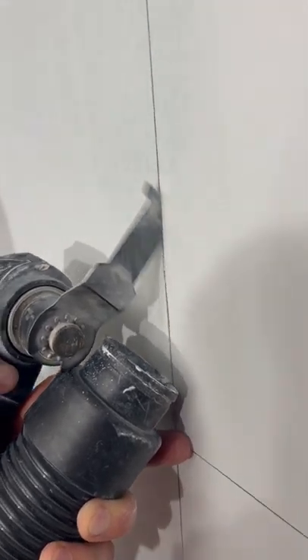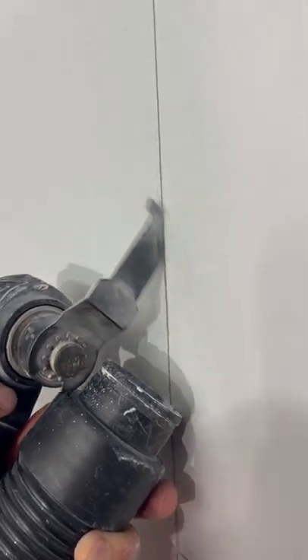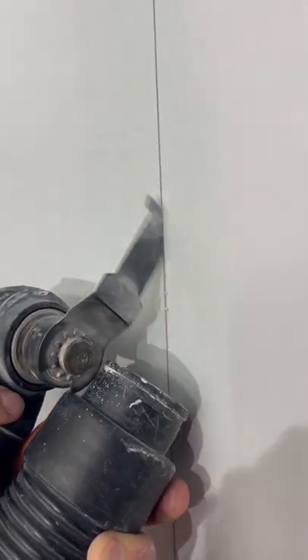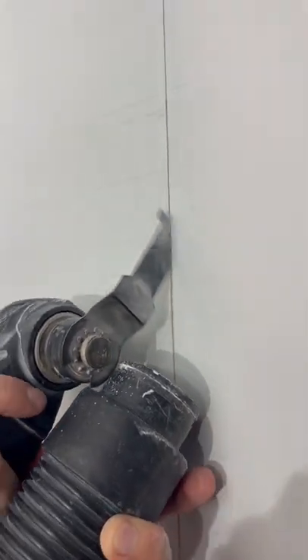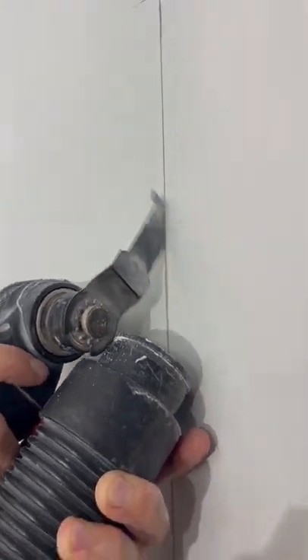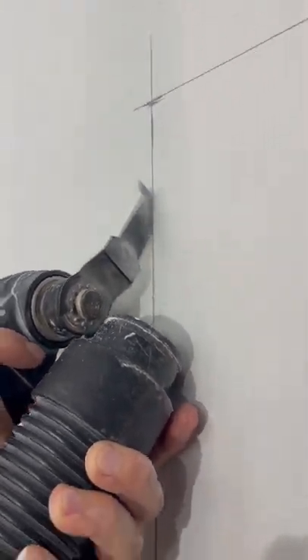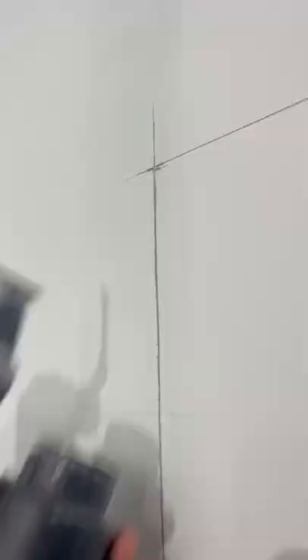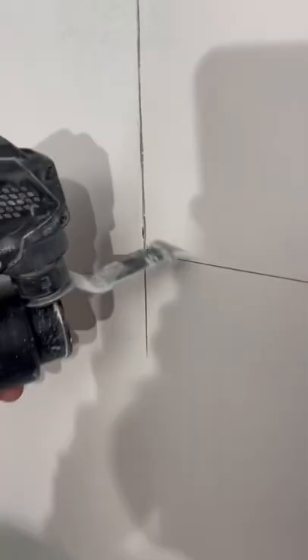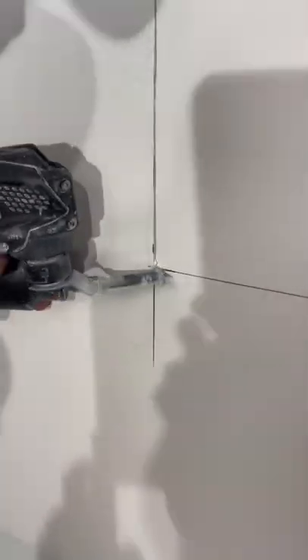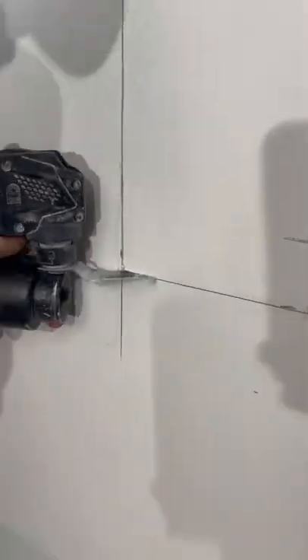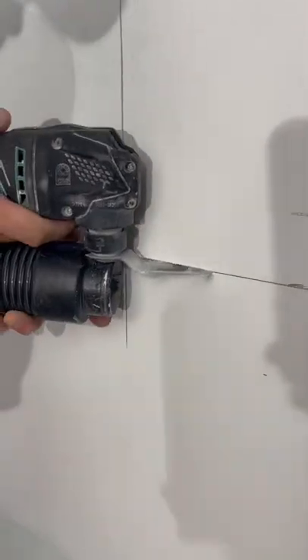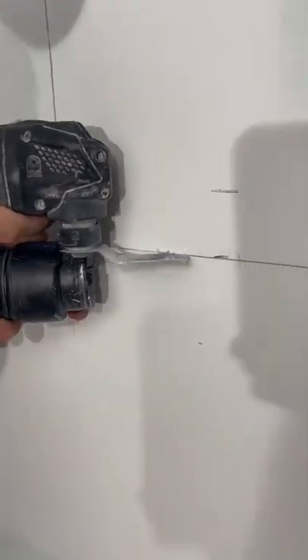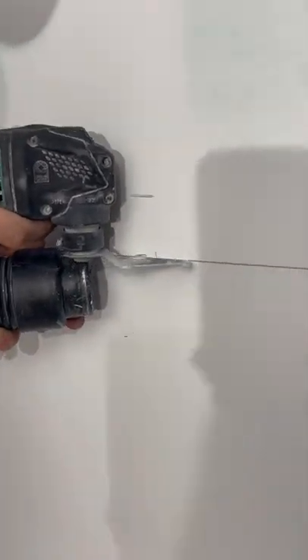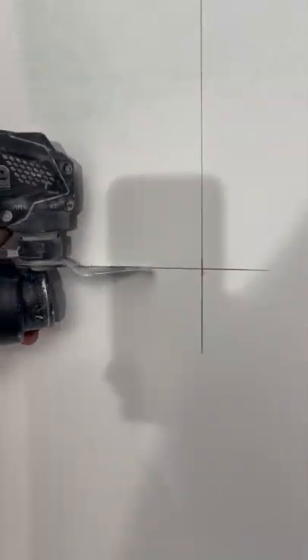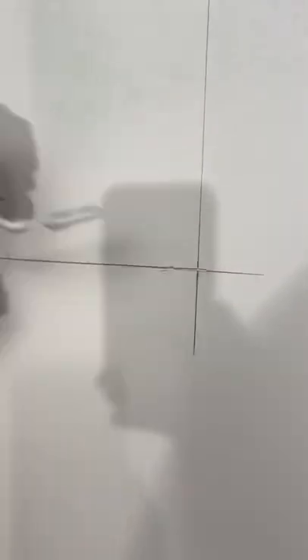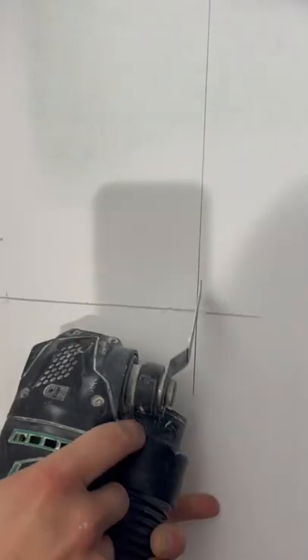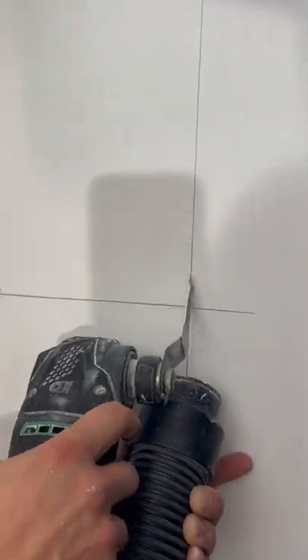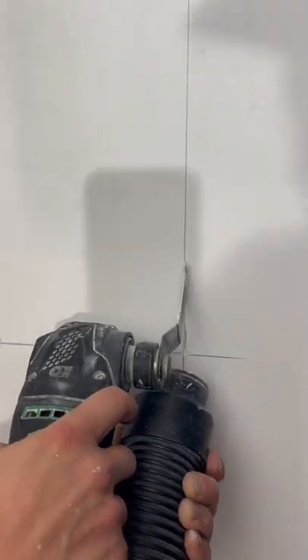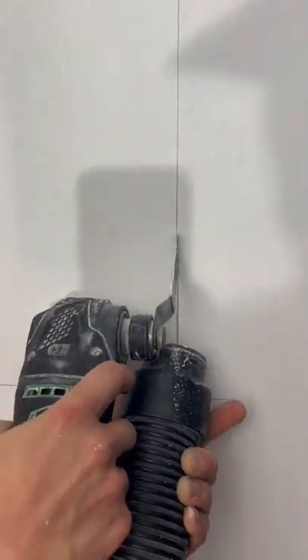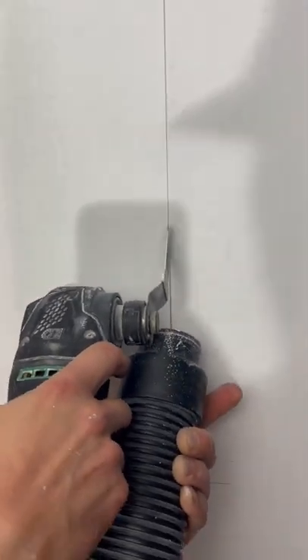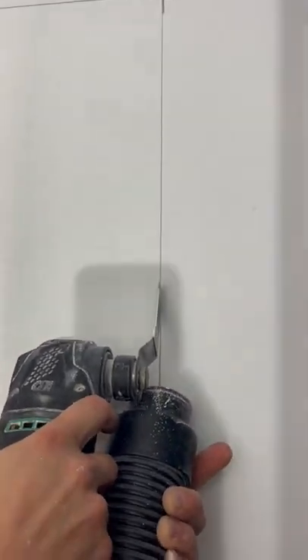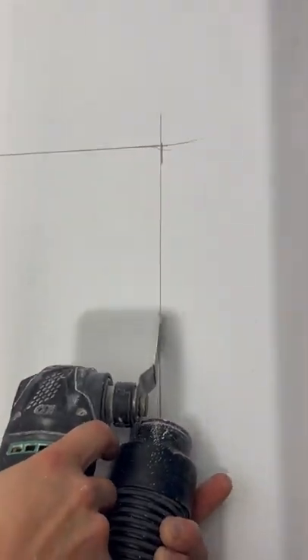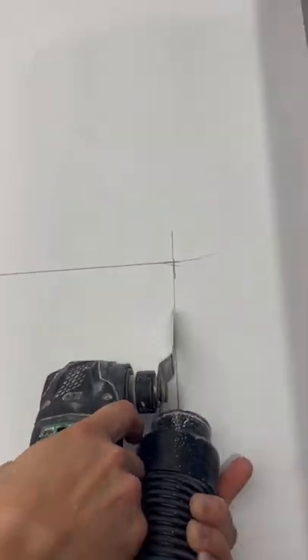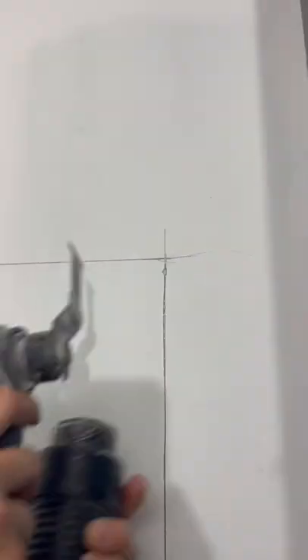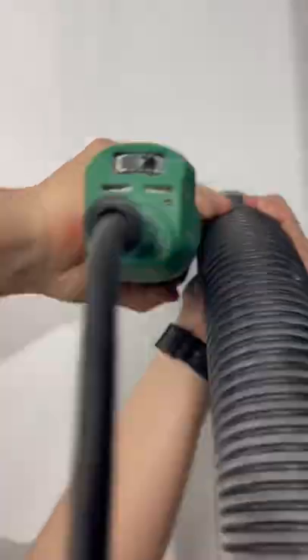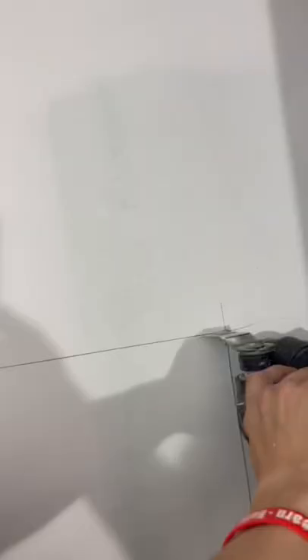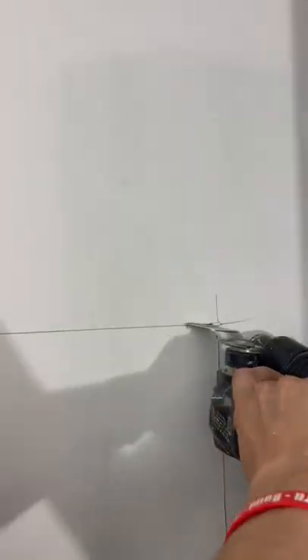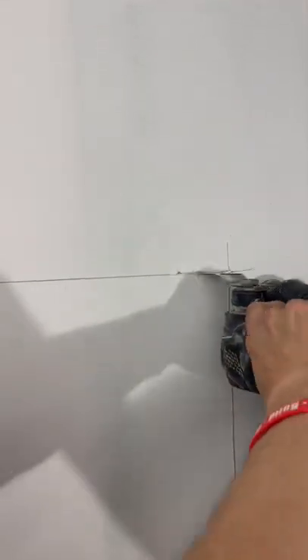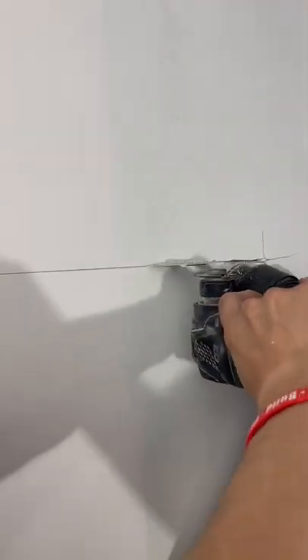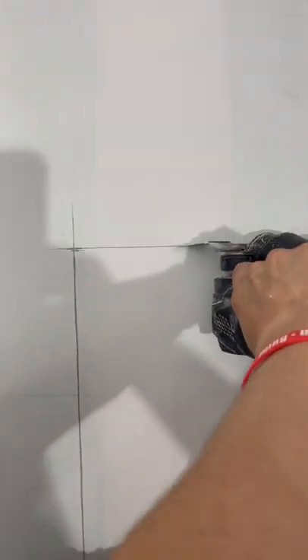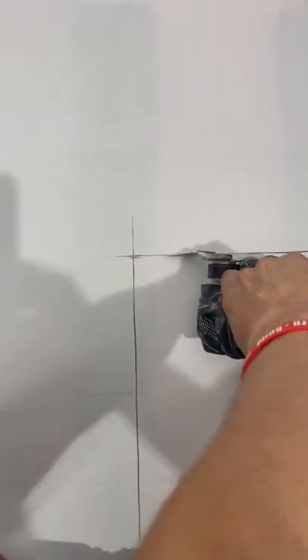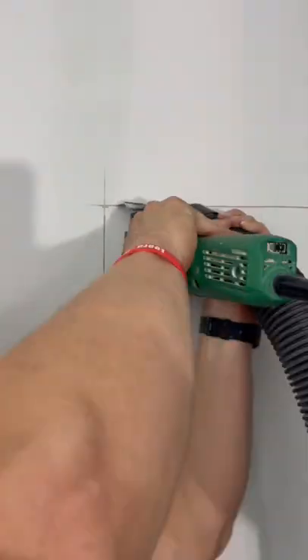What you're going to do is hold your vacuum hose right behind the cutting blade and have it suck the dust right out. This way it doesn't go into your eyes, your lungs, or all over the furniture. Follow for more tips like this.